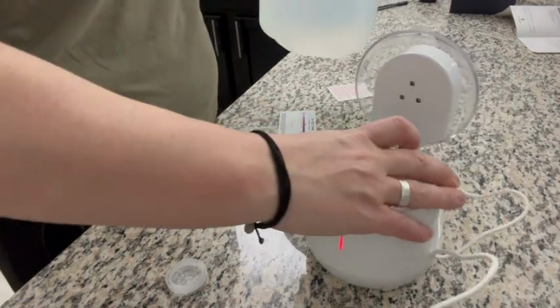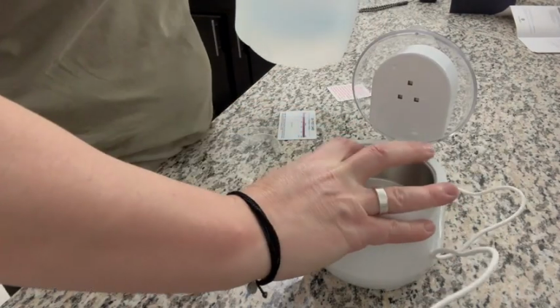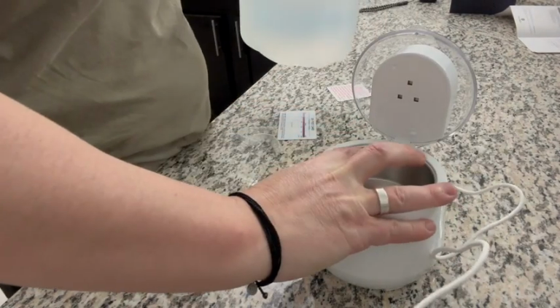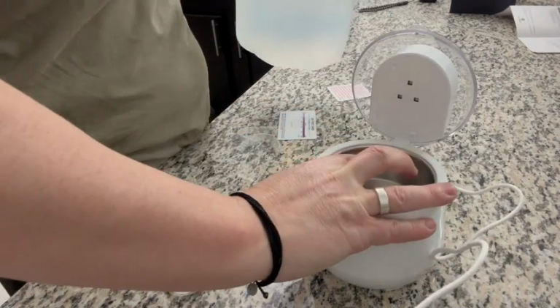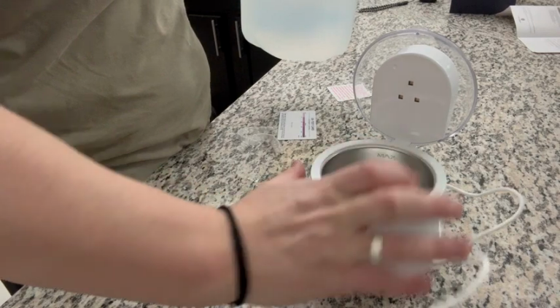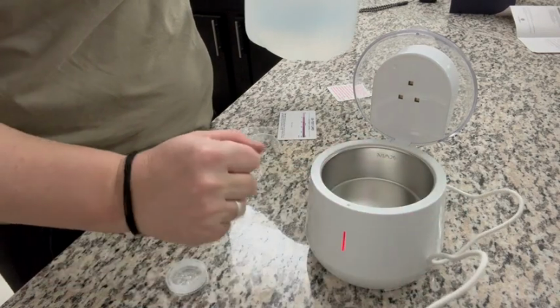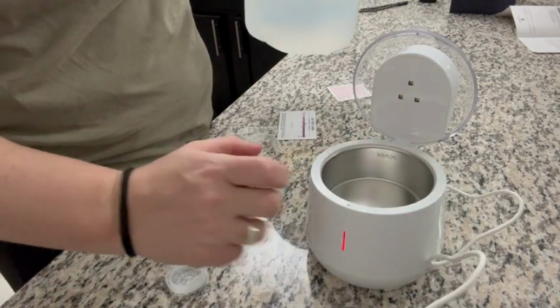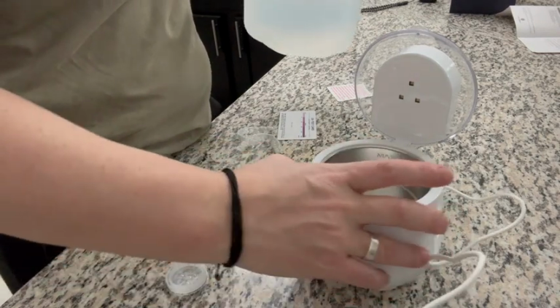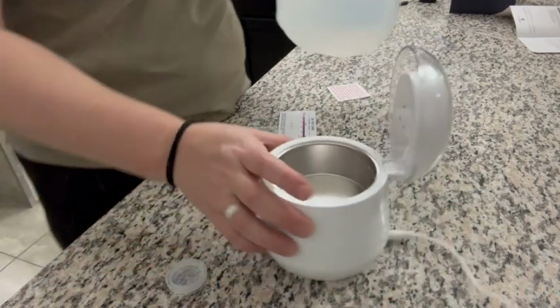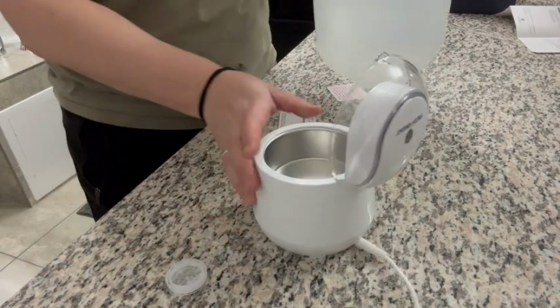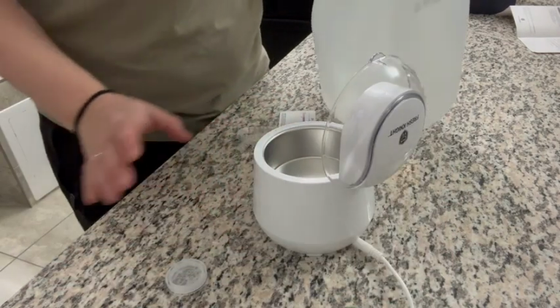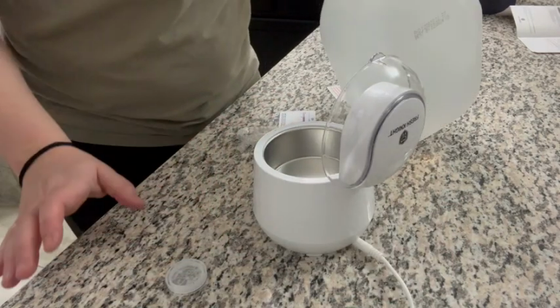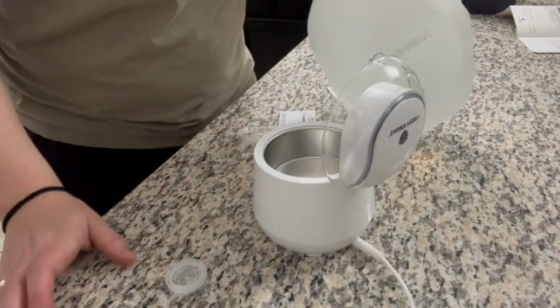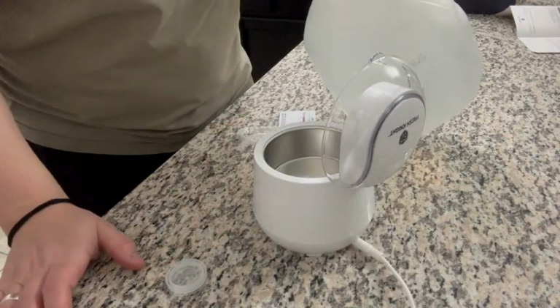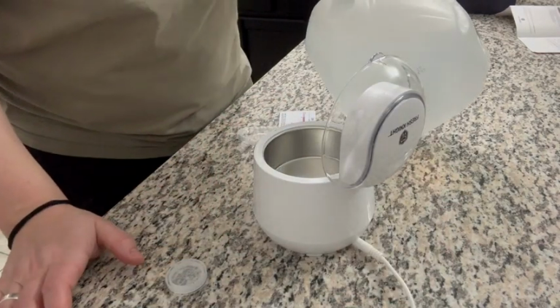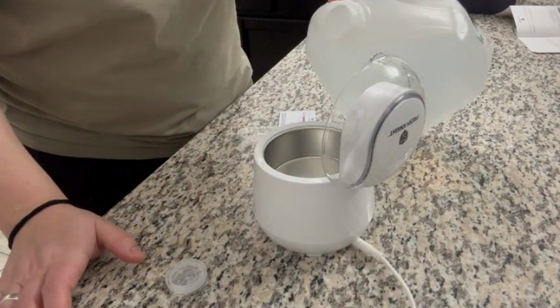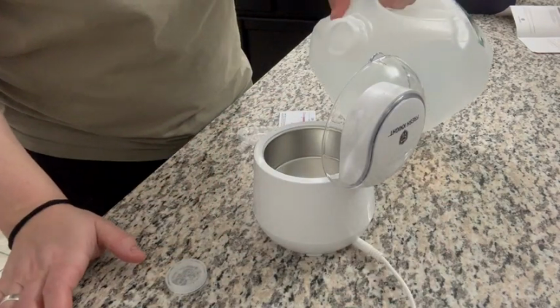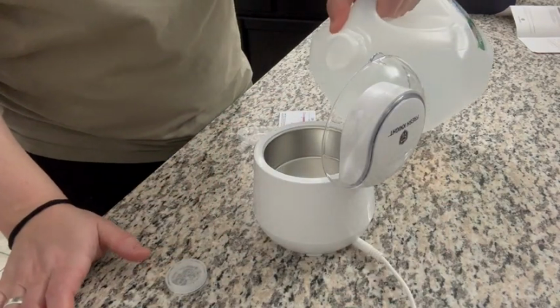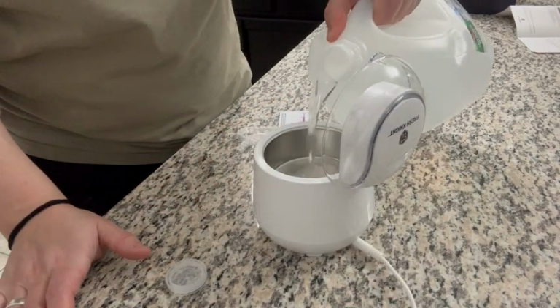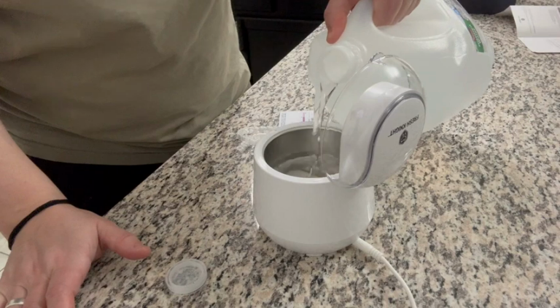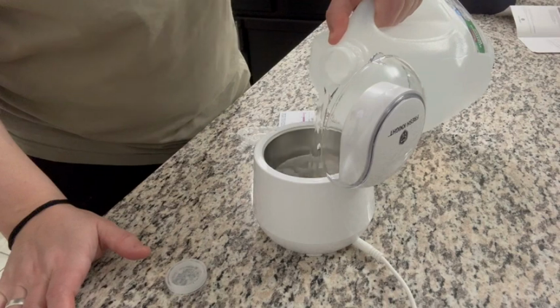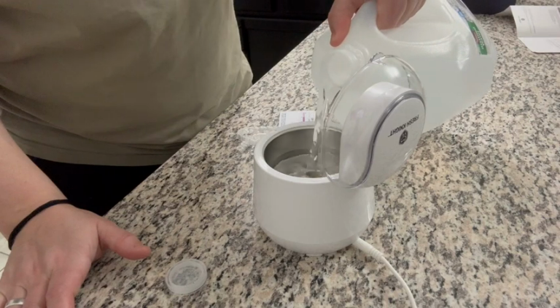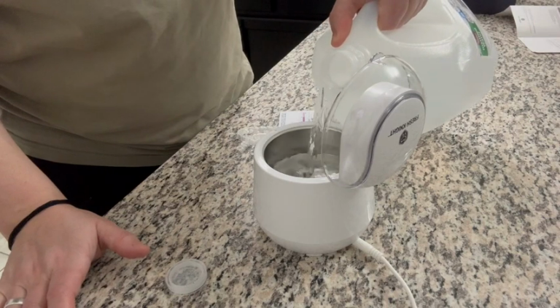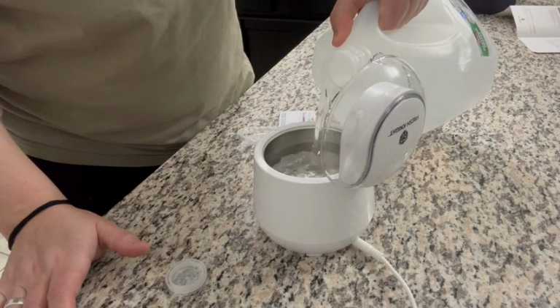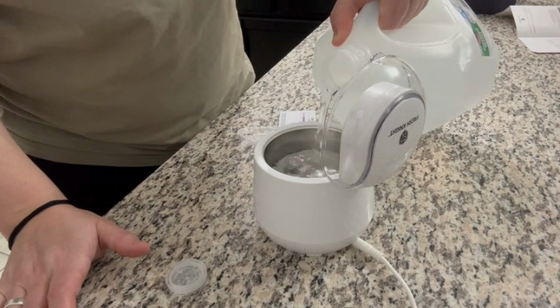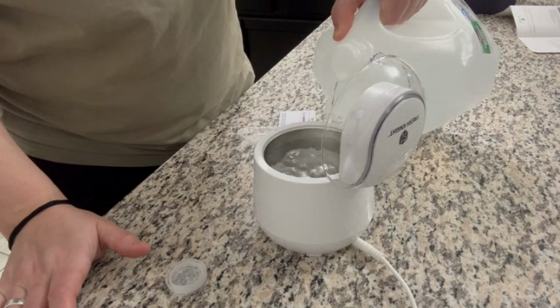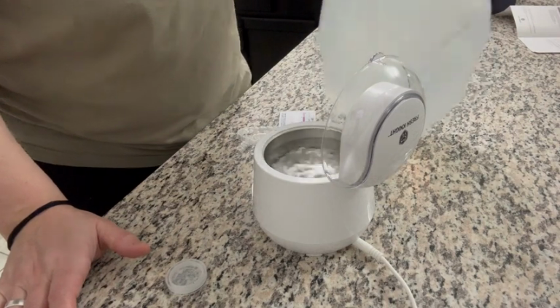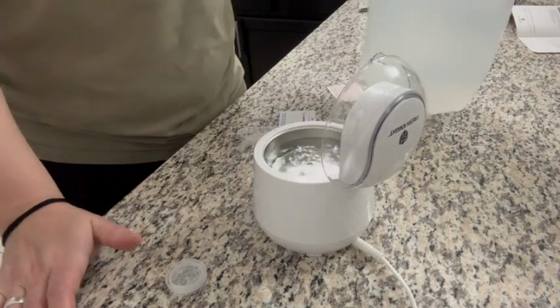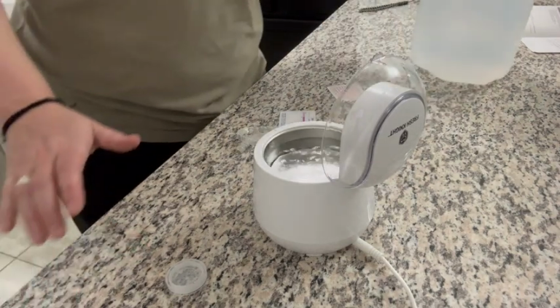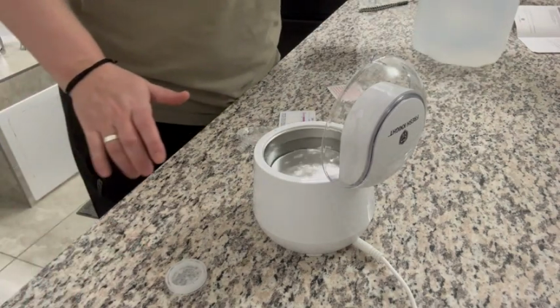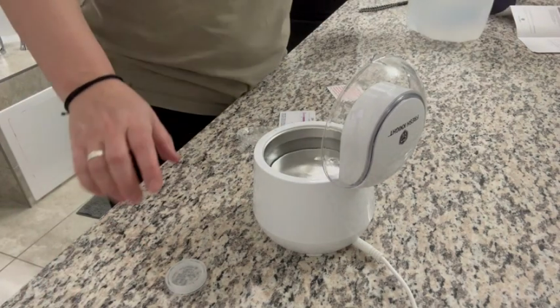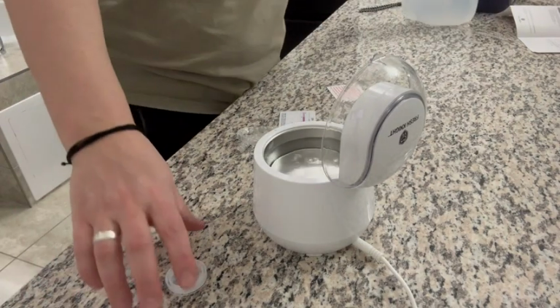There is a max fill line so you want to pay attention to that and never fill past that line. But we're going to go ahead and fill it up right up until that line.